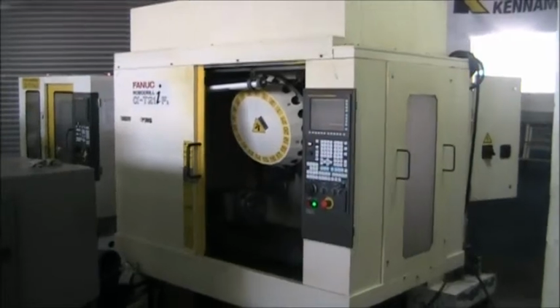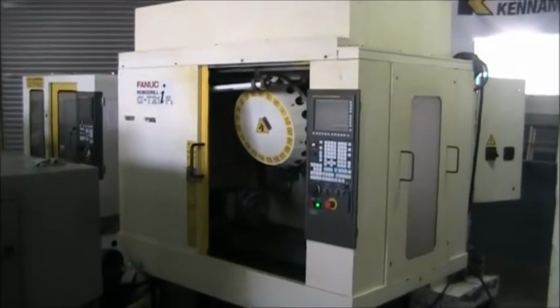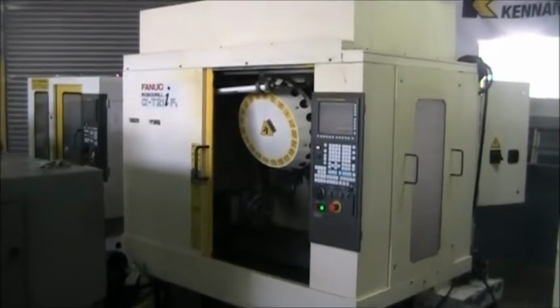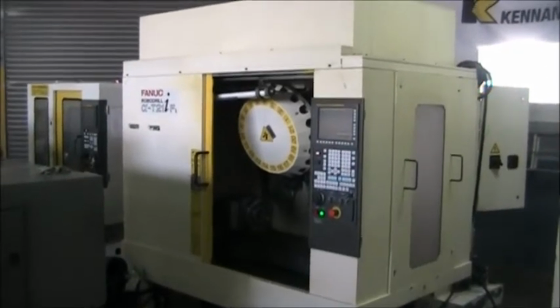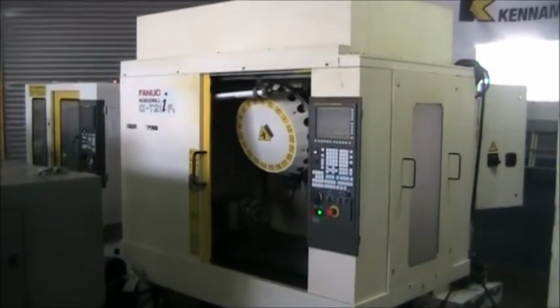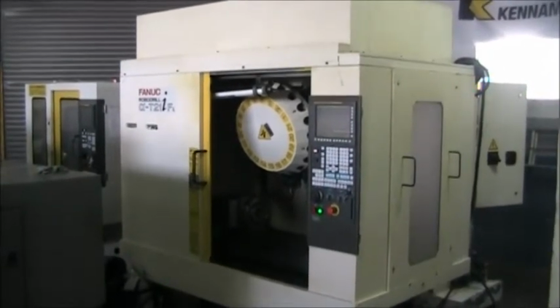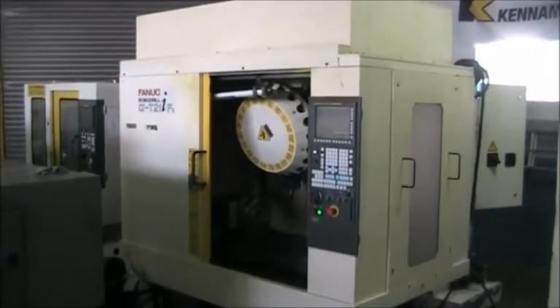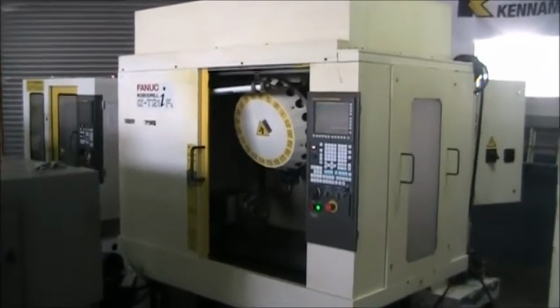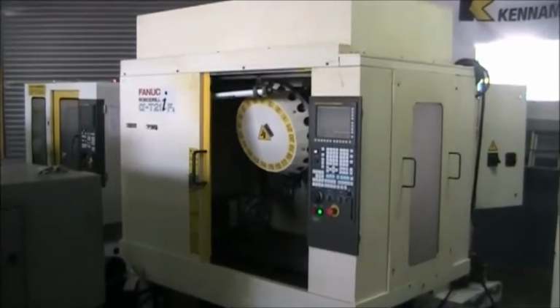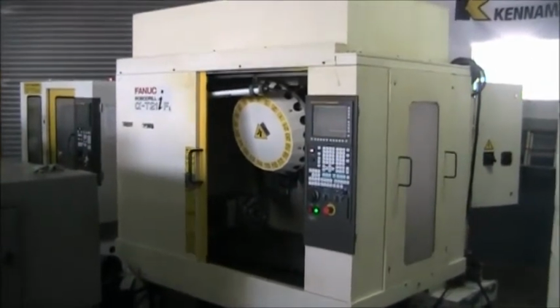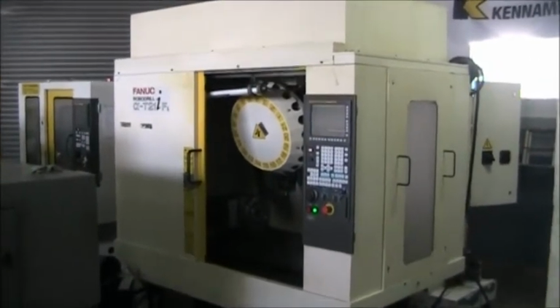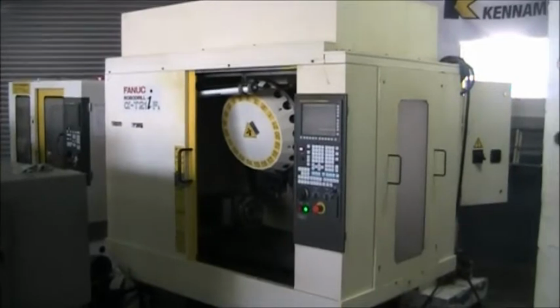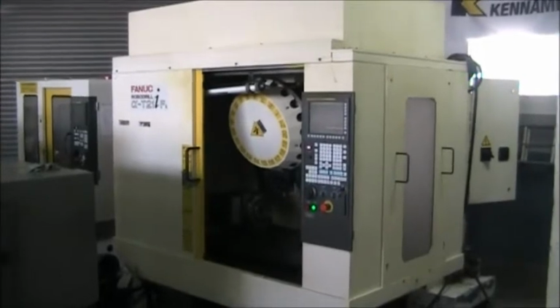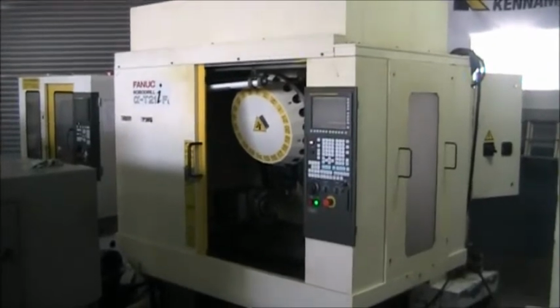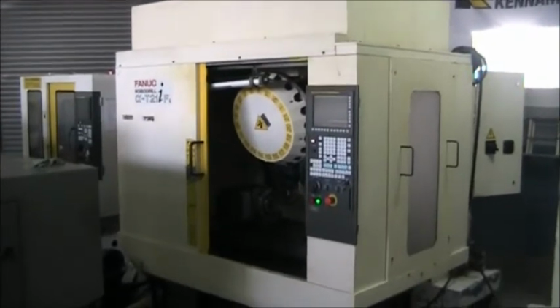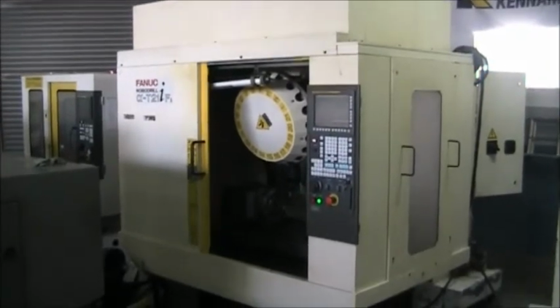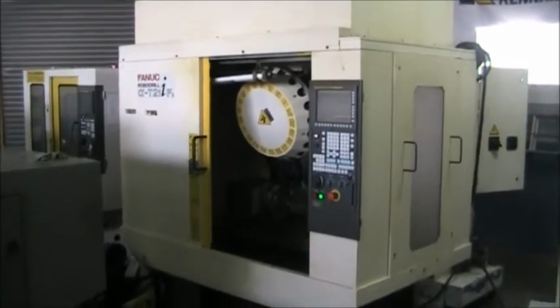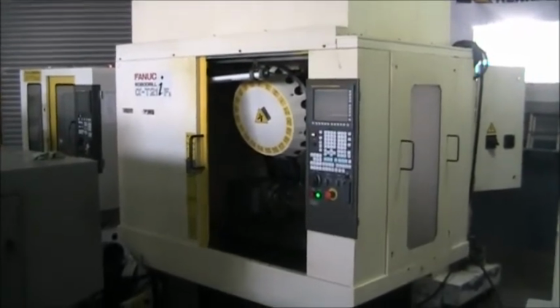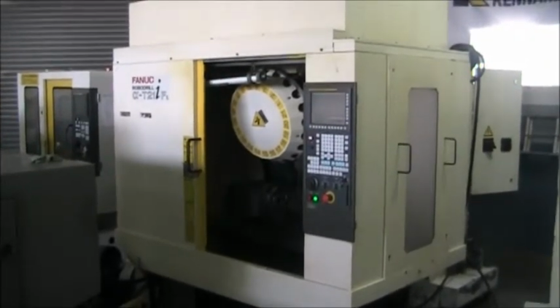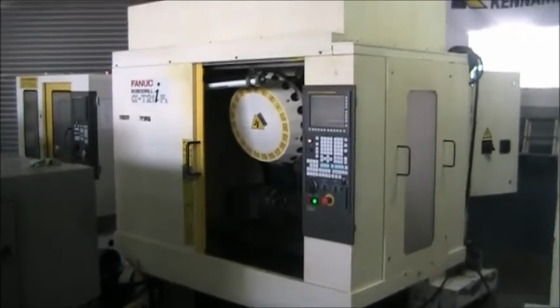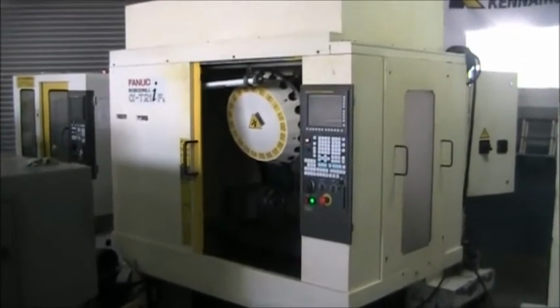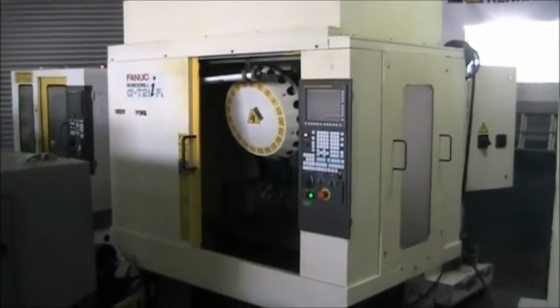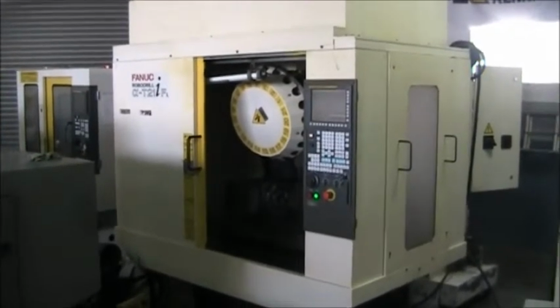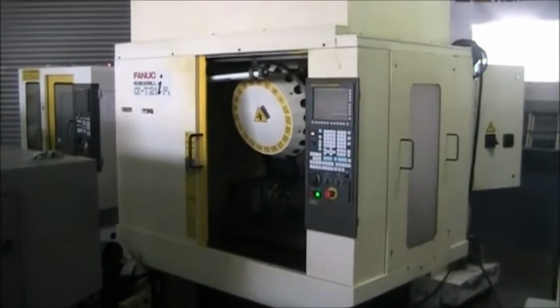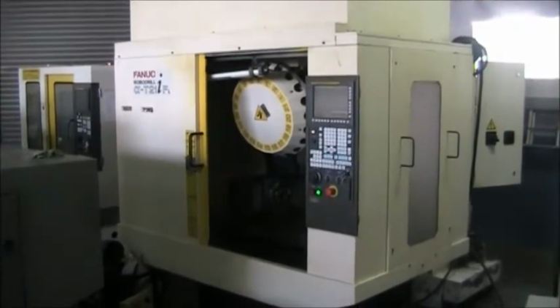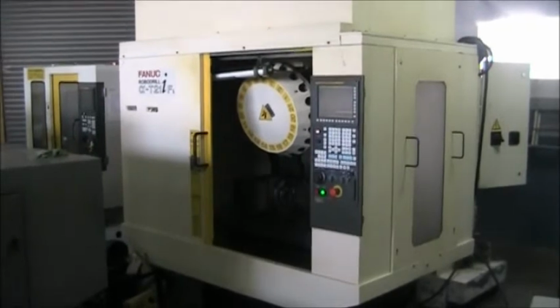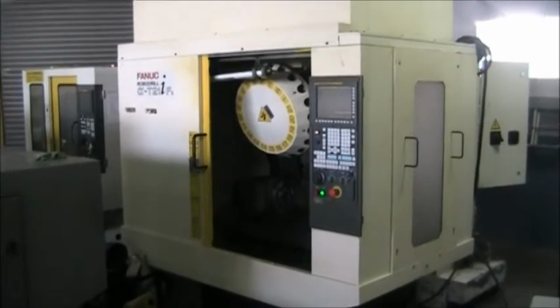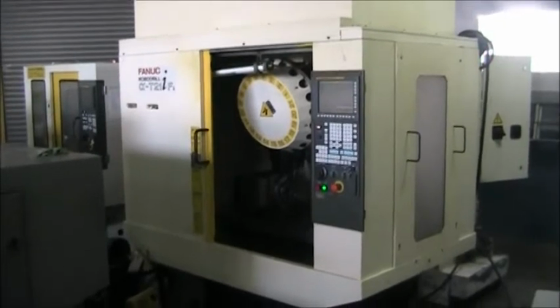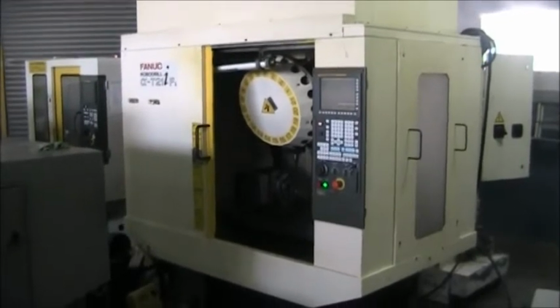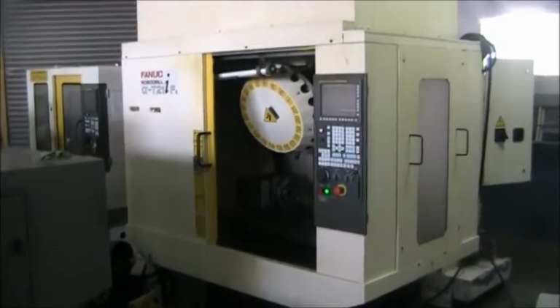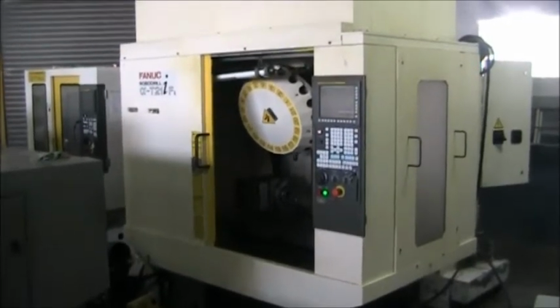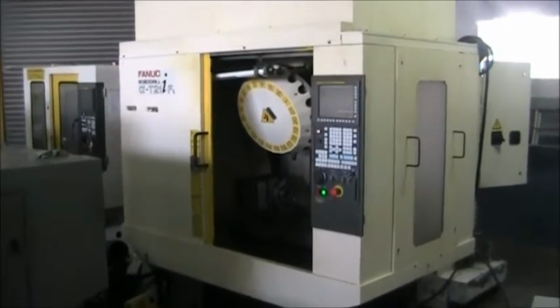This is a videotape inspection of the 2008 Fanuc RoboDrill T21i FLA with 4th axis drill and tap center.